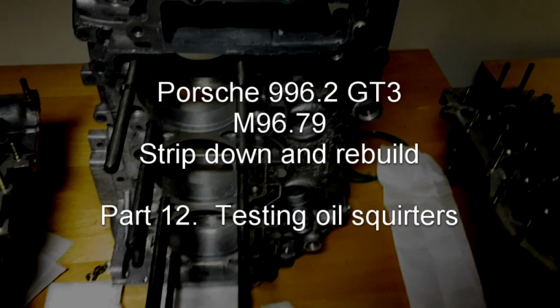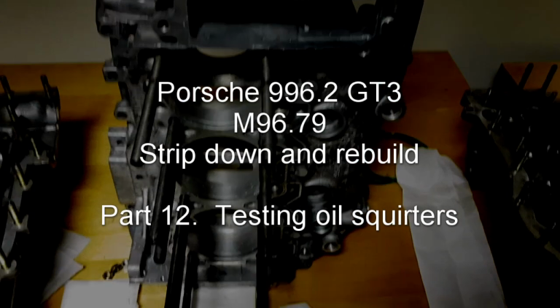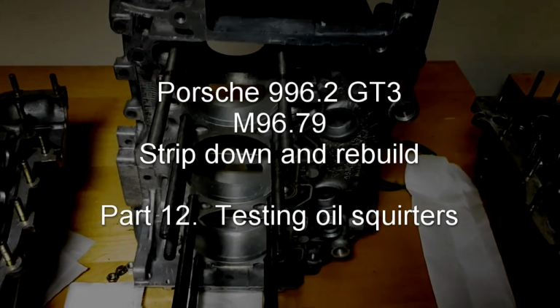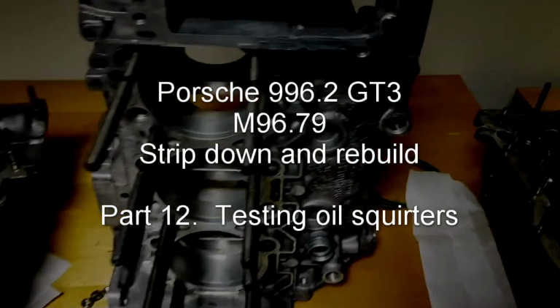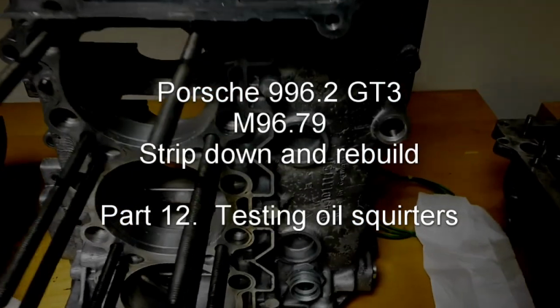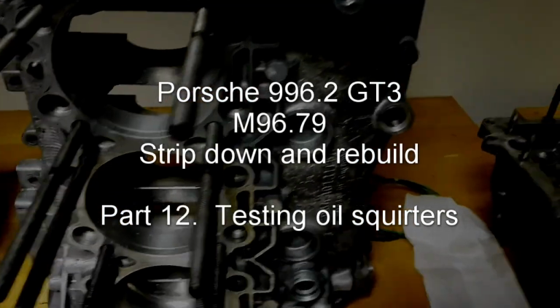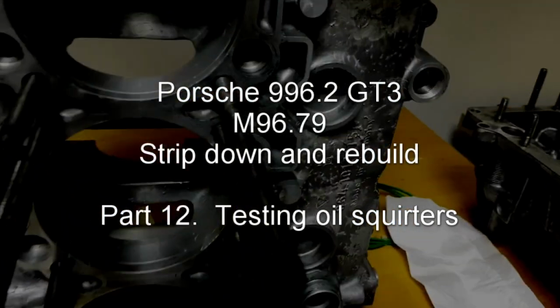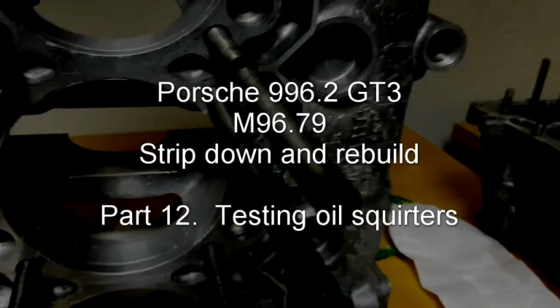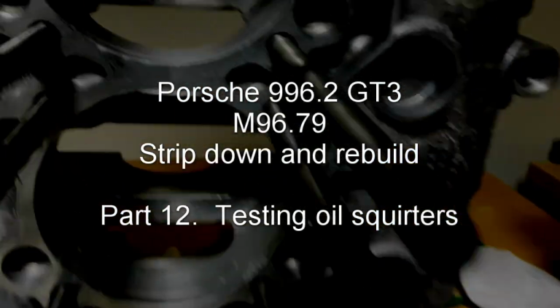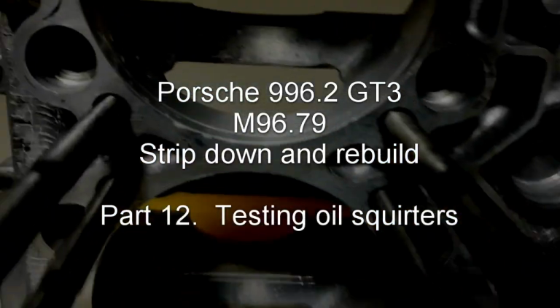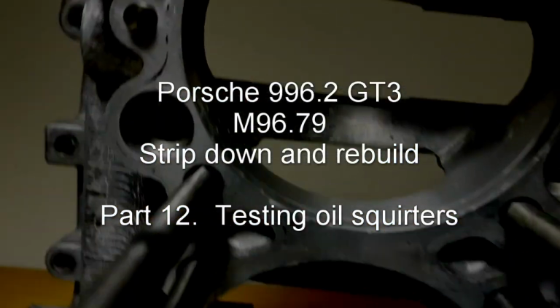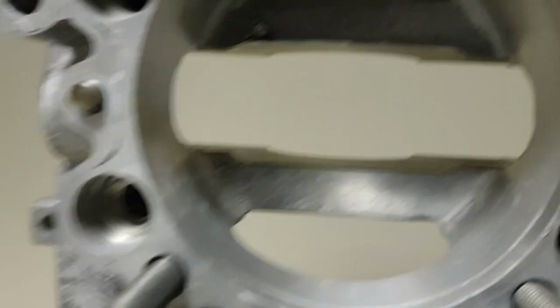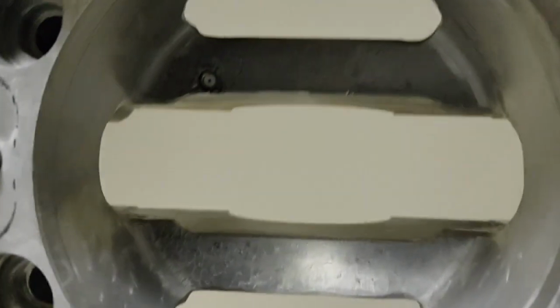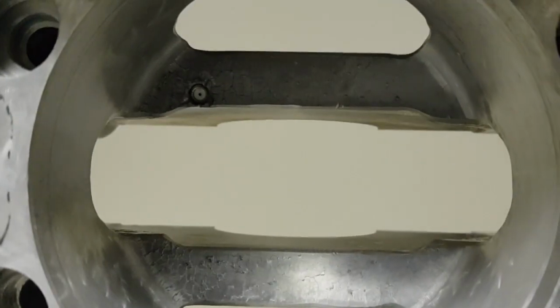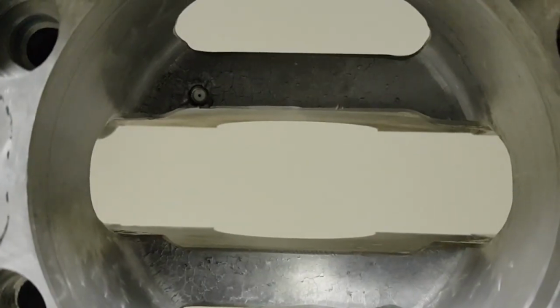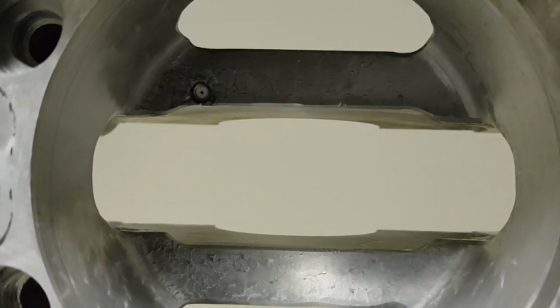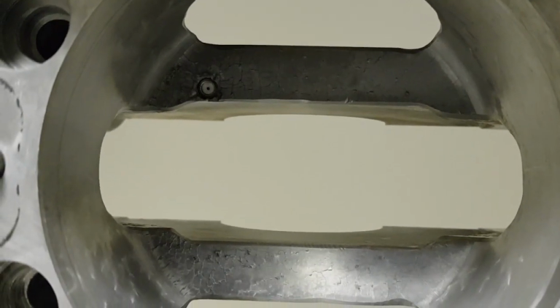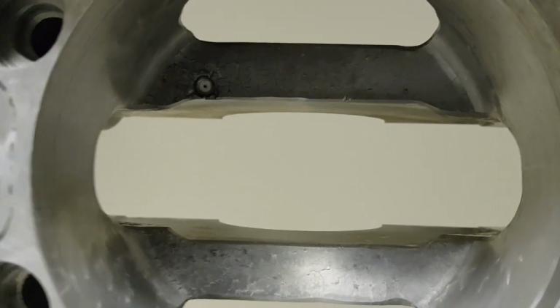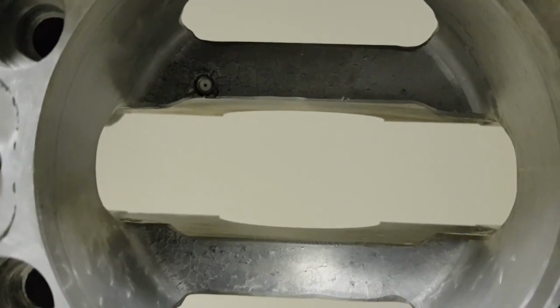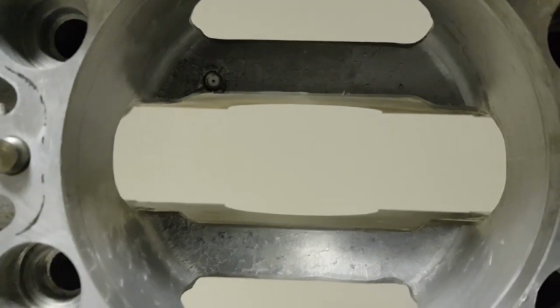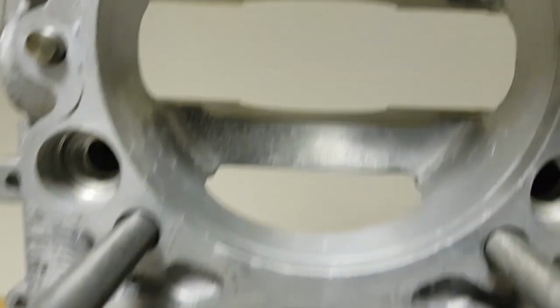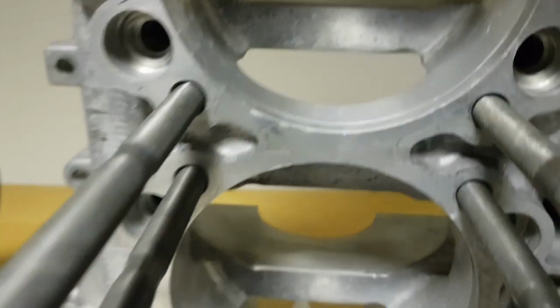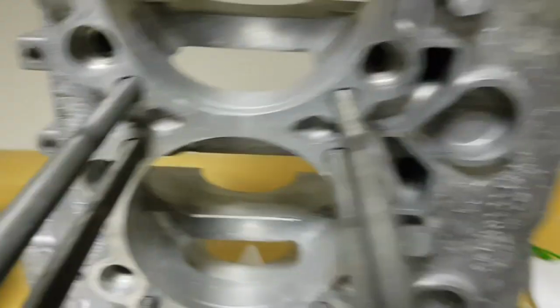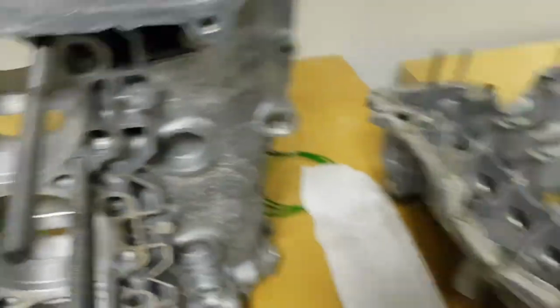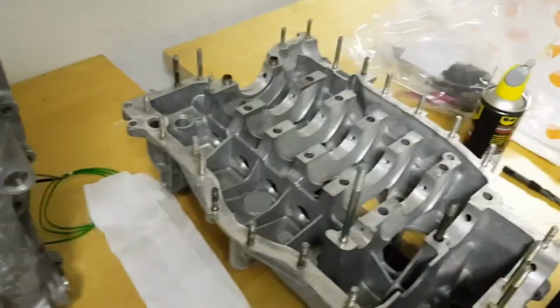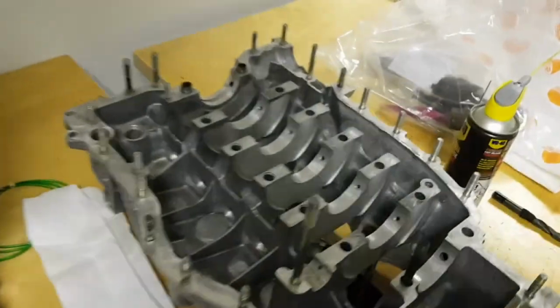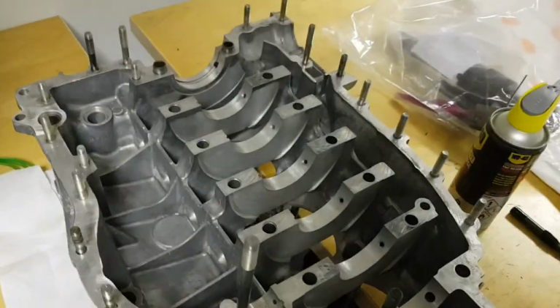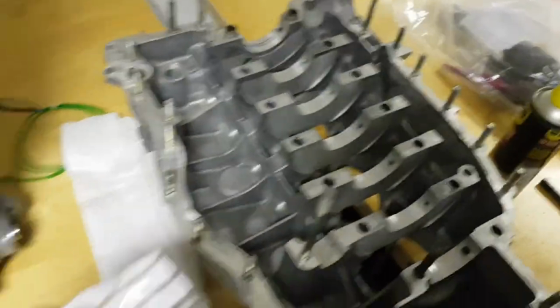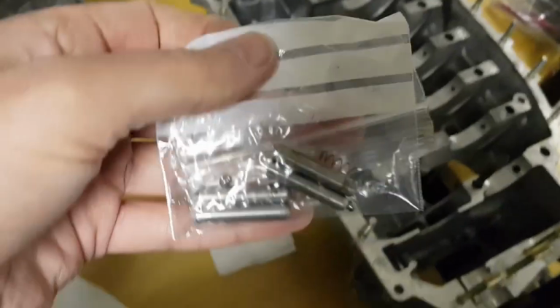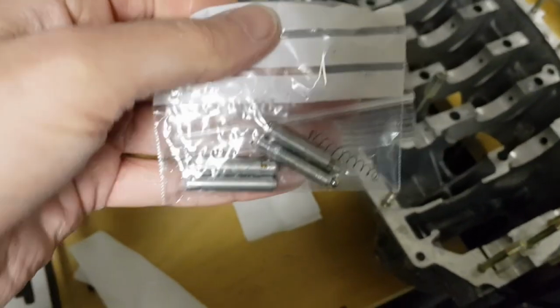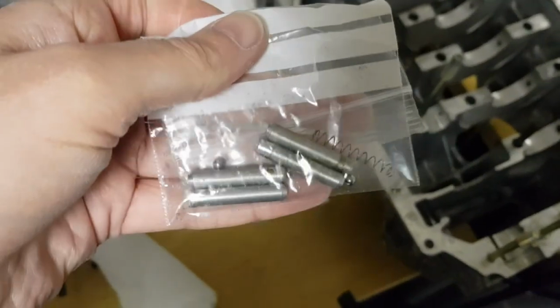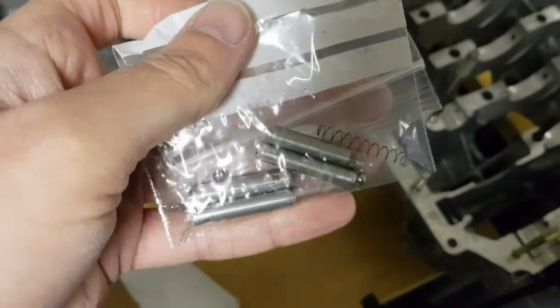When building up a turbo or GT3 block, it's a good idea to check the oil squirters. This is one of the oil squirters up there. What this does is squirt oil under the bottom of the piston. When they're removed, these are the old ones that were taken out.